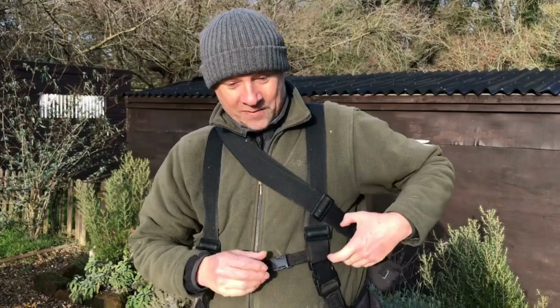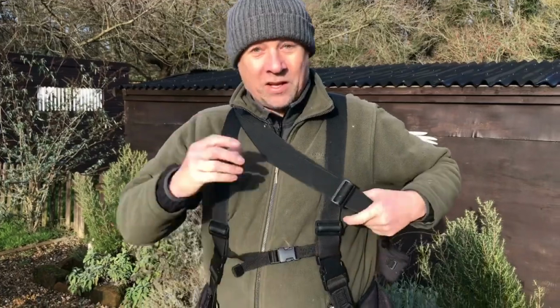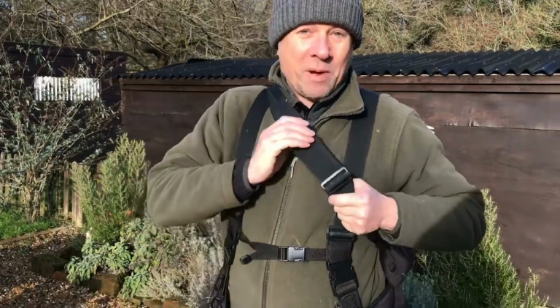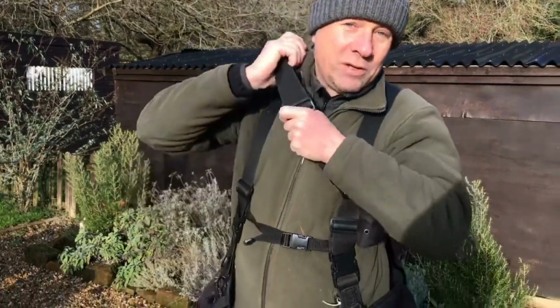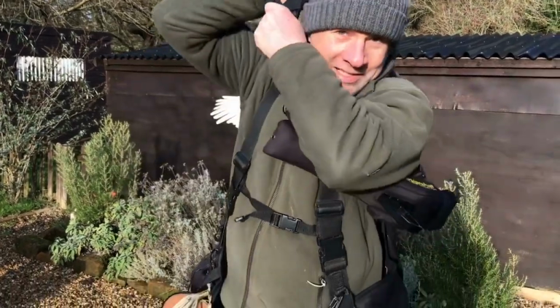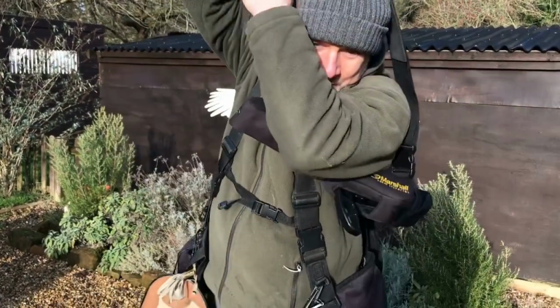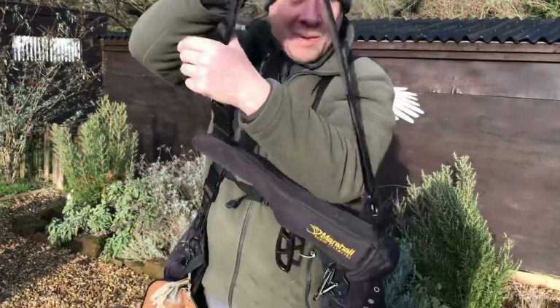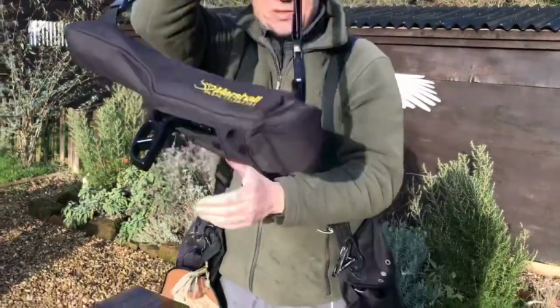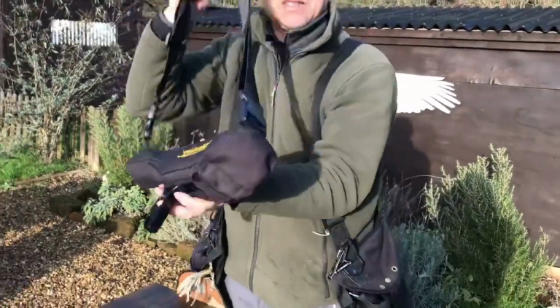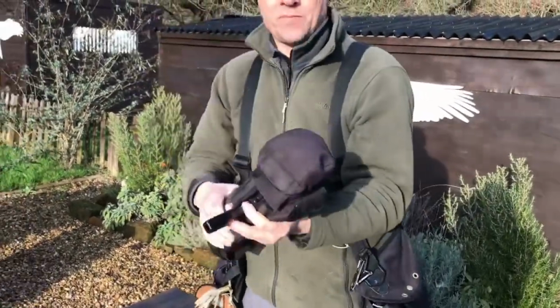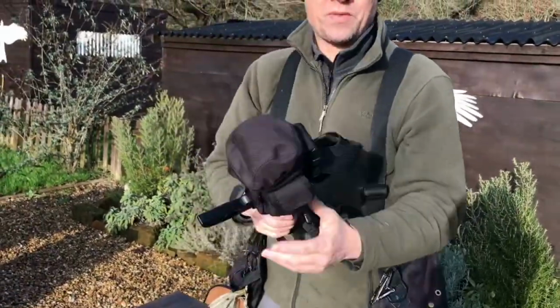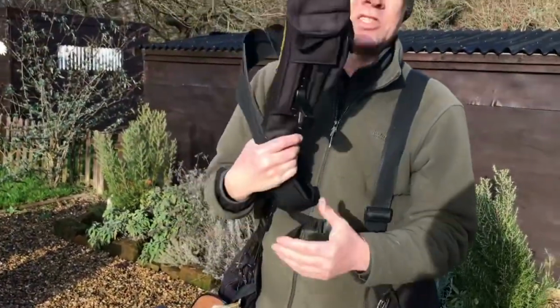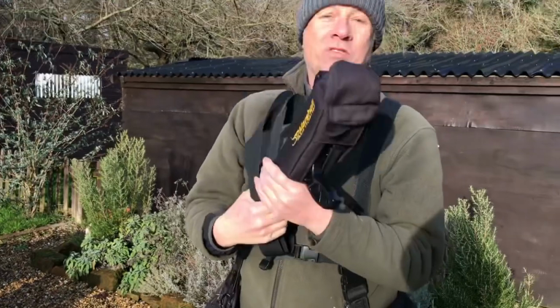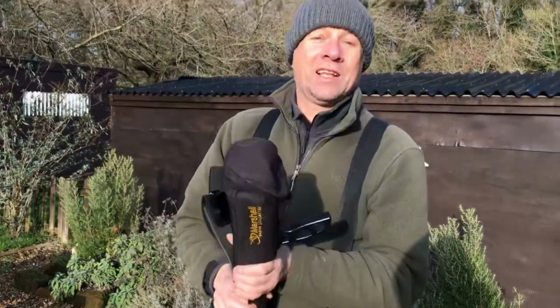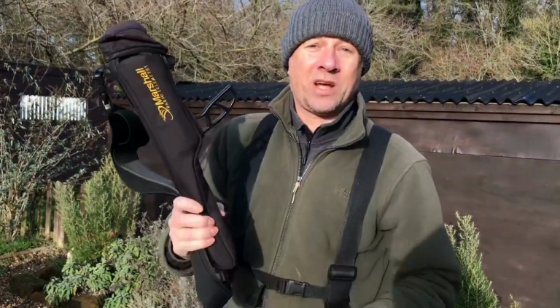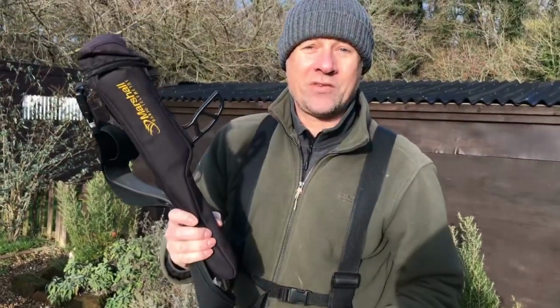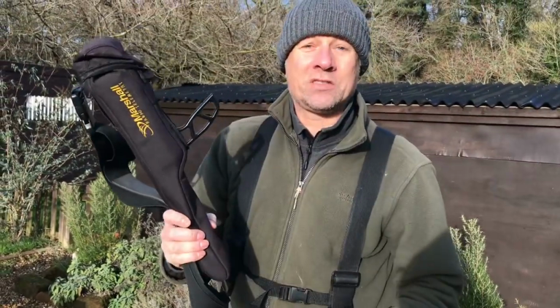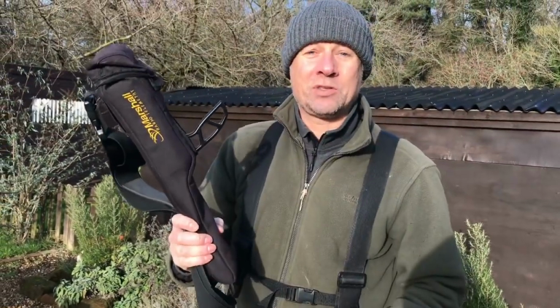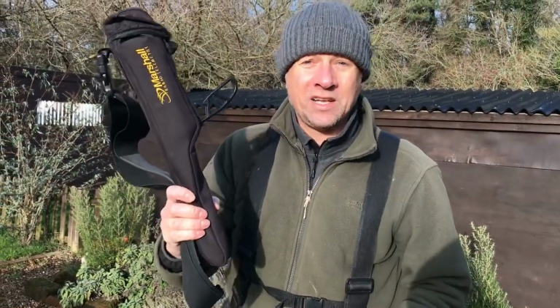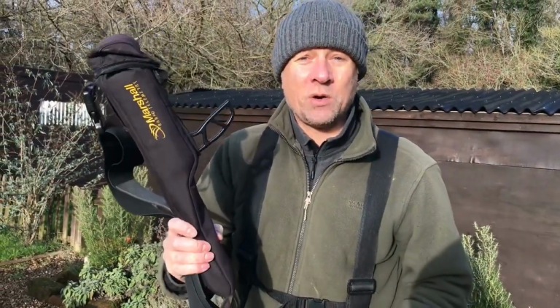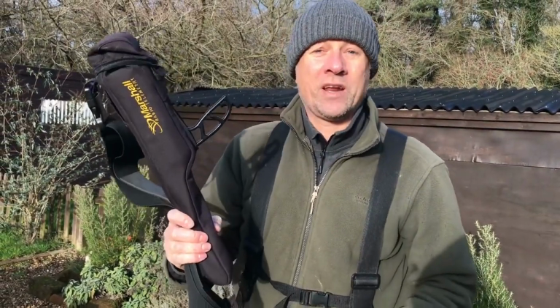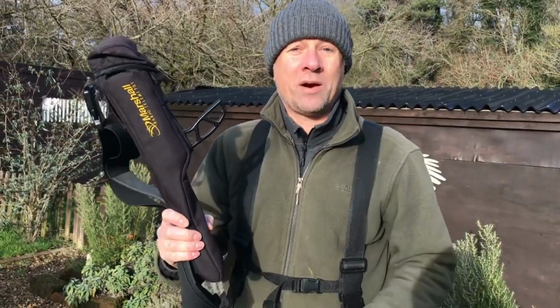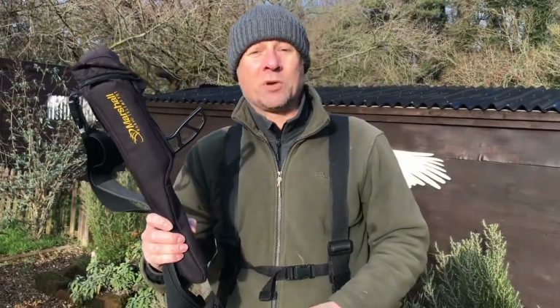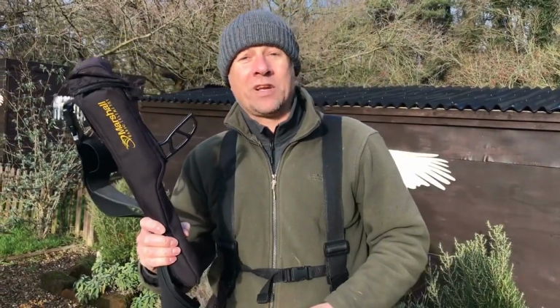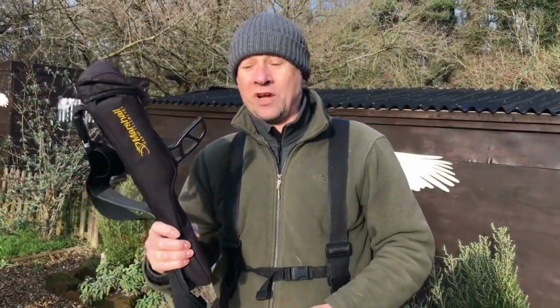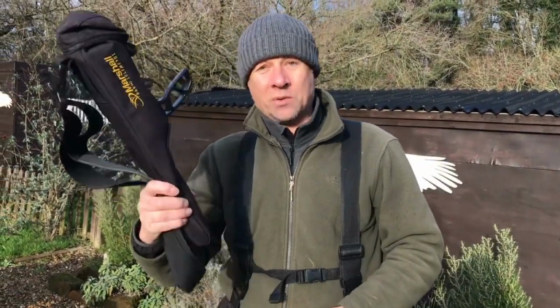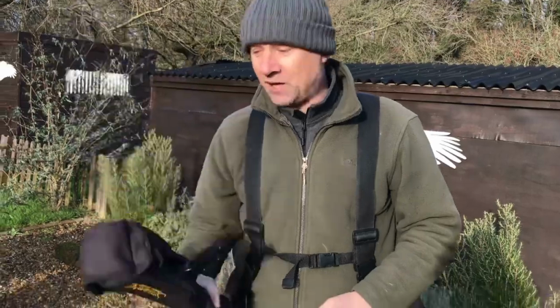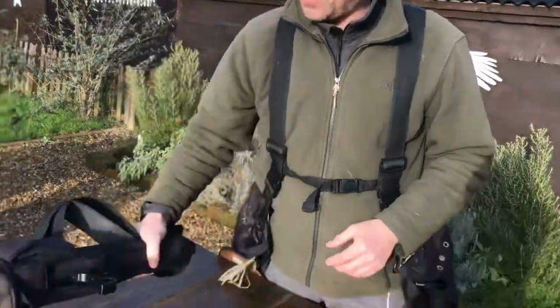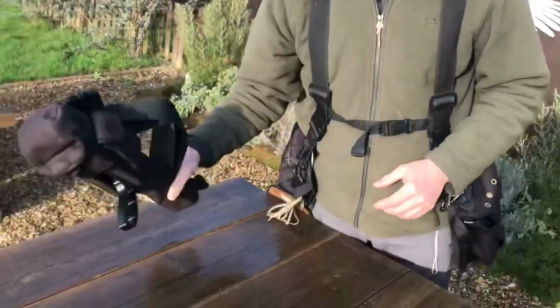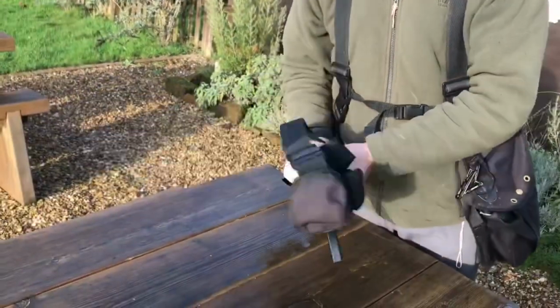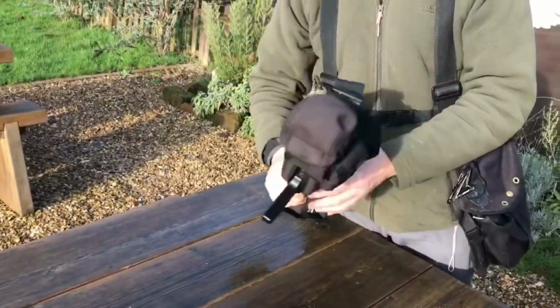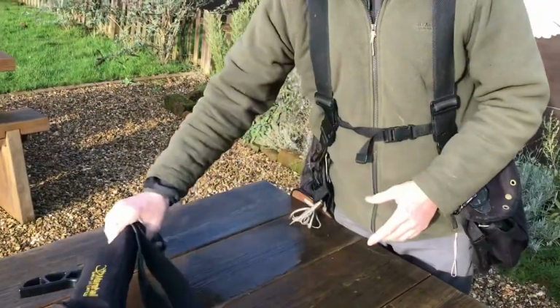First item: it used to be attached to the back of my bag but I do carry it separately now — telemetry. That's what I use. Lots of telemetry. Don't go hawking without some kind of telemetry. So we'll get that off straight away: first thing, telemetry.